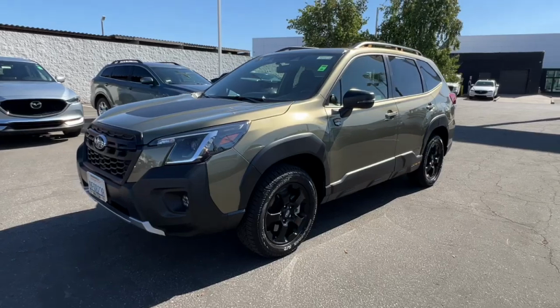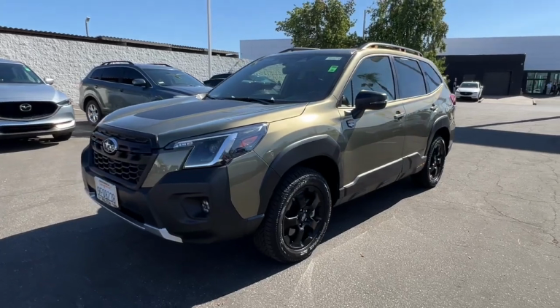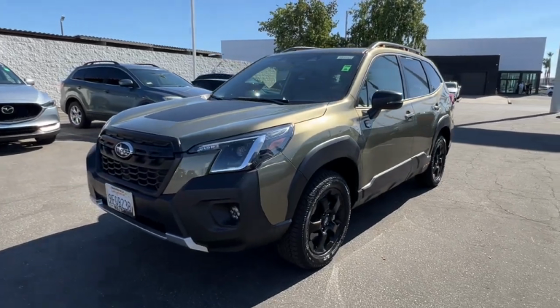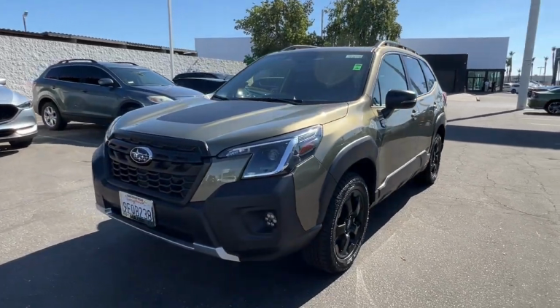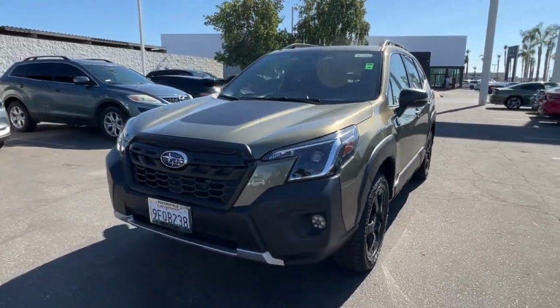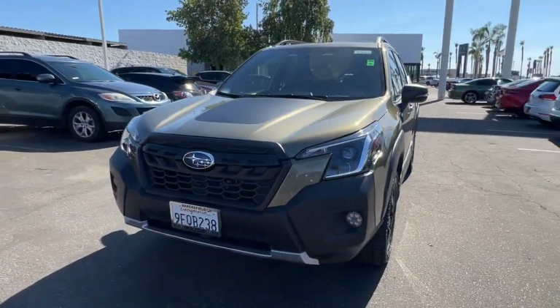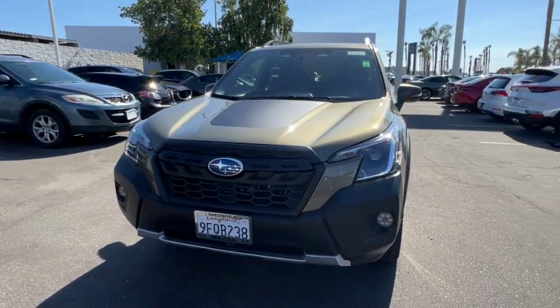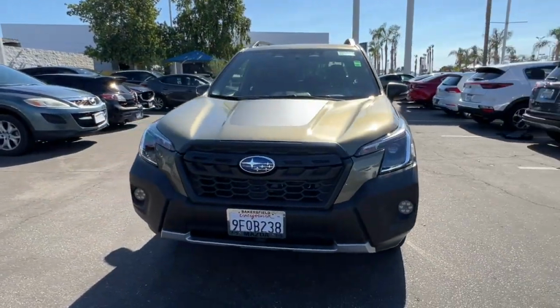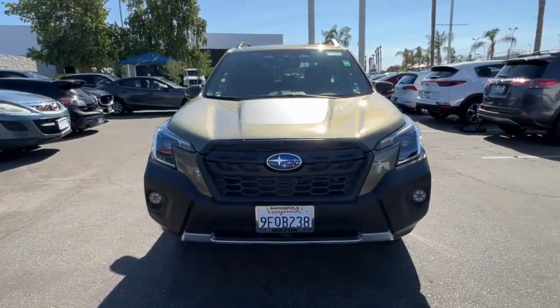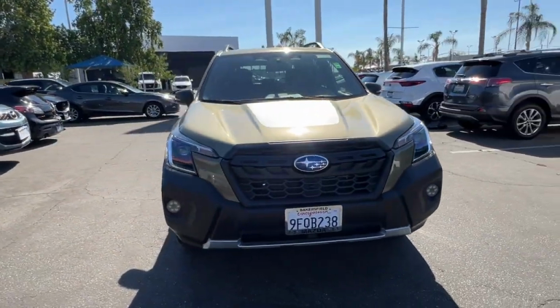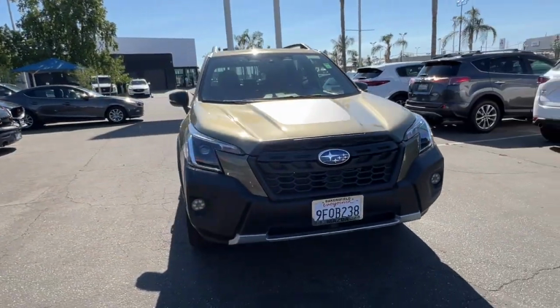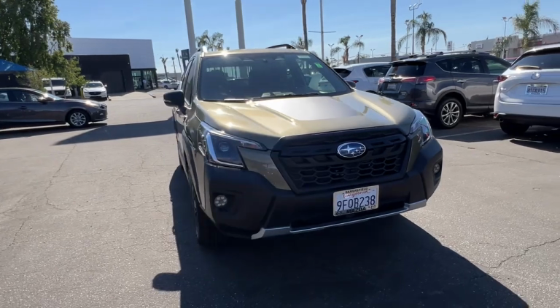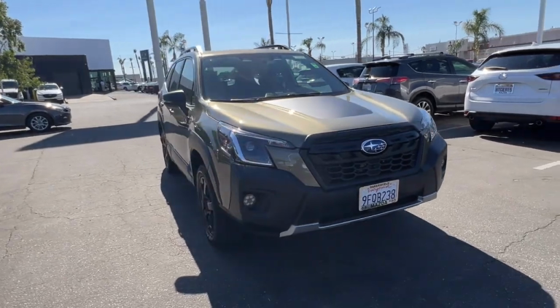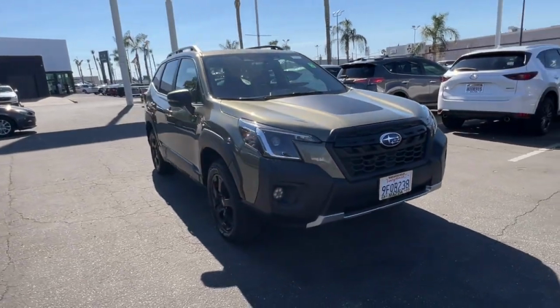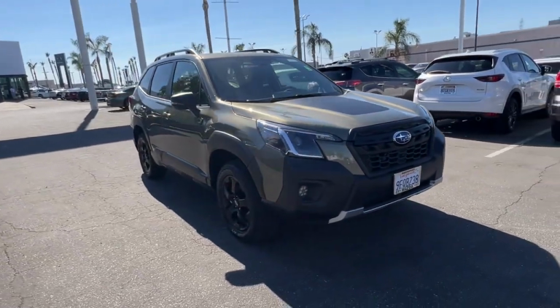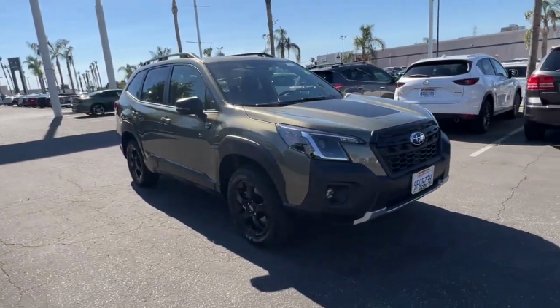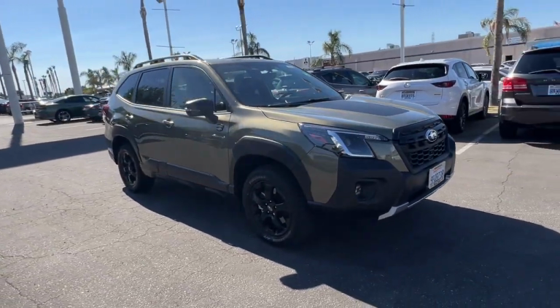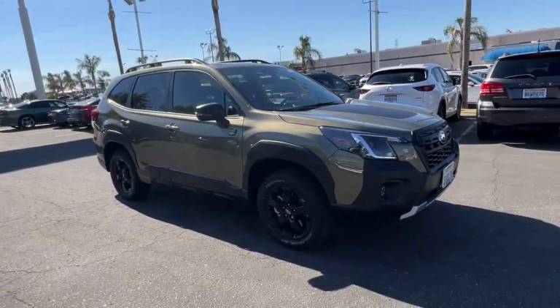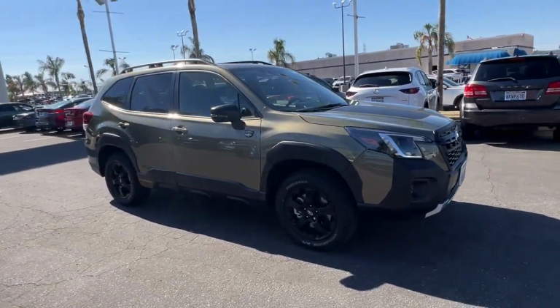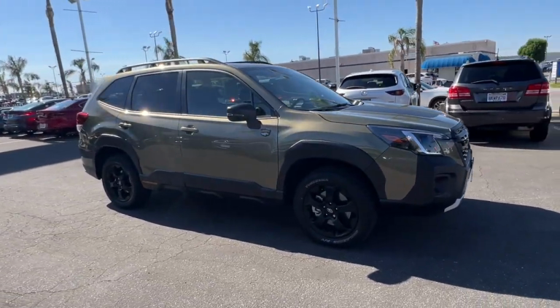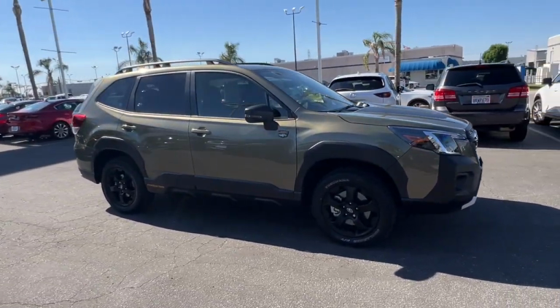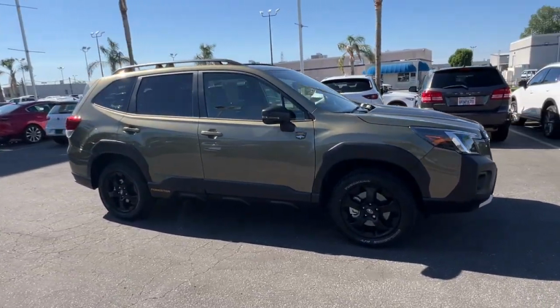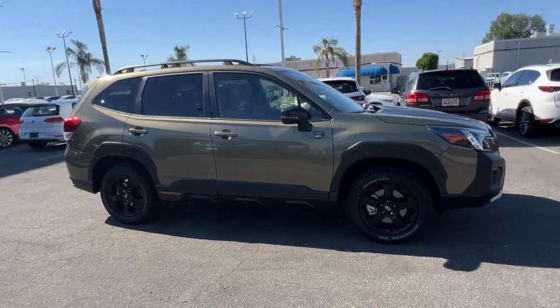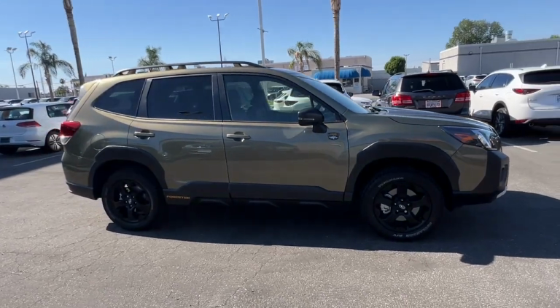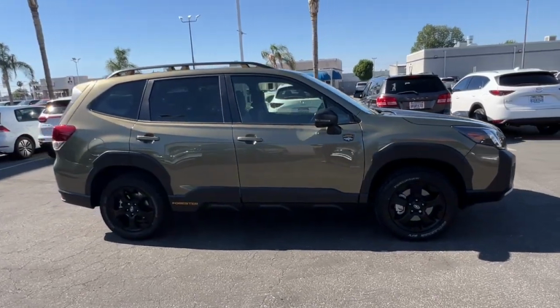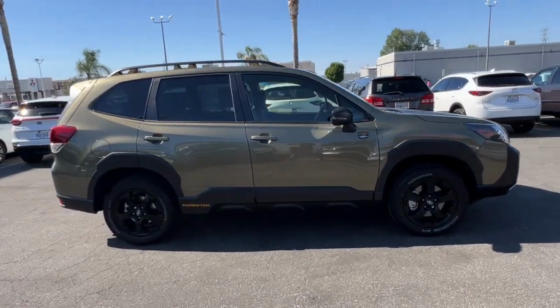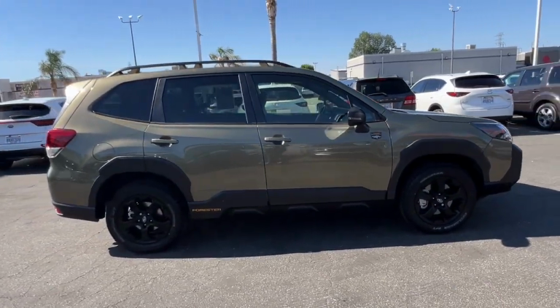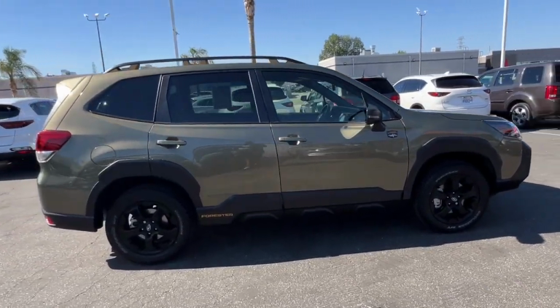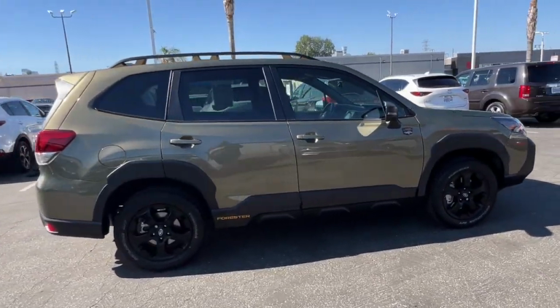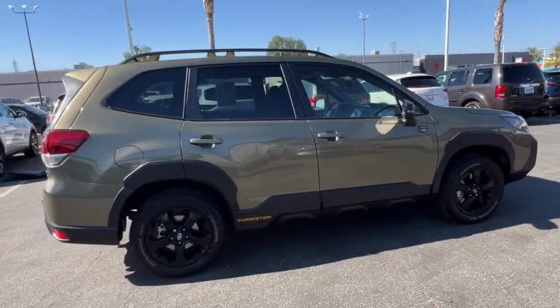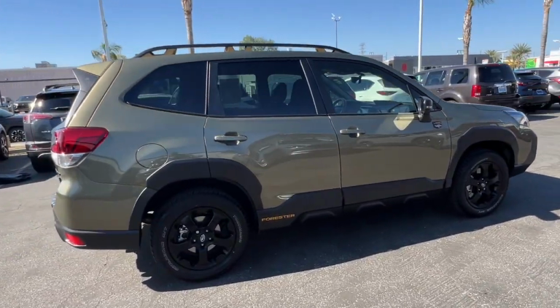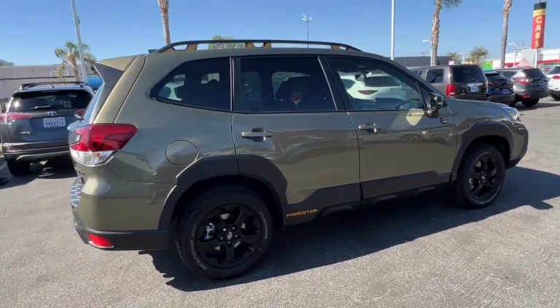You'll have love at first sight with the 2023 Subaru Forester. With less than 10,000 miles on the odometer, this vehicle provides excellent value. This well-built Forester delivers confidence, comfort, and capability.